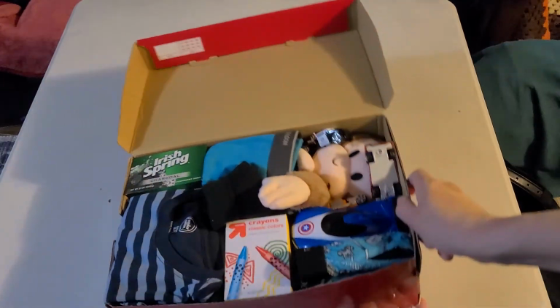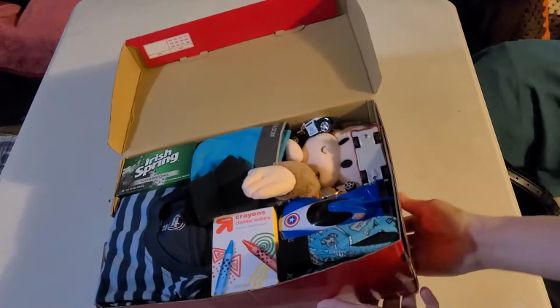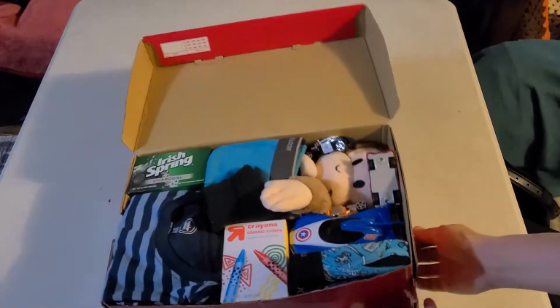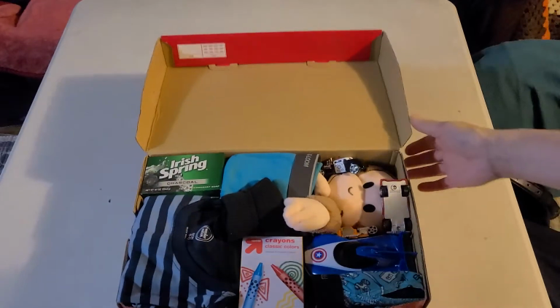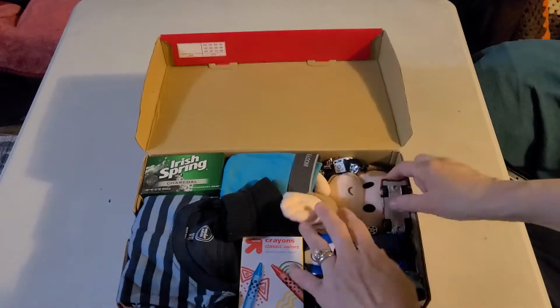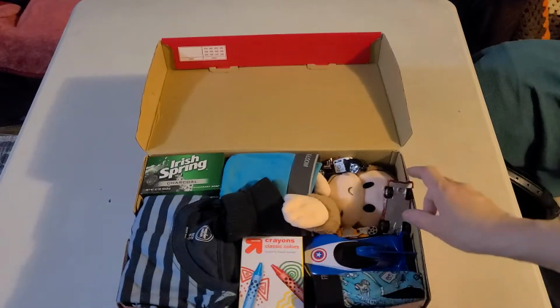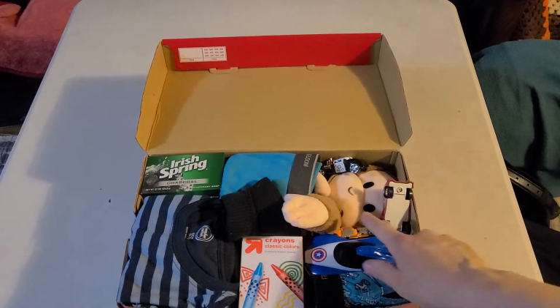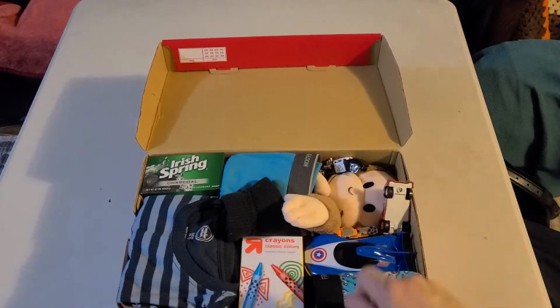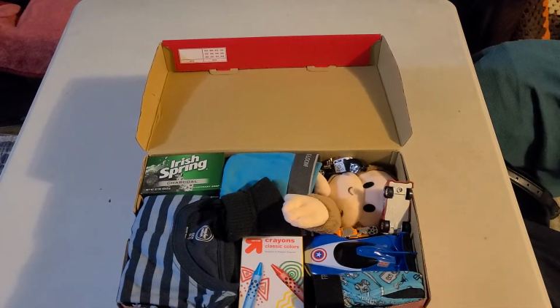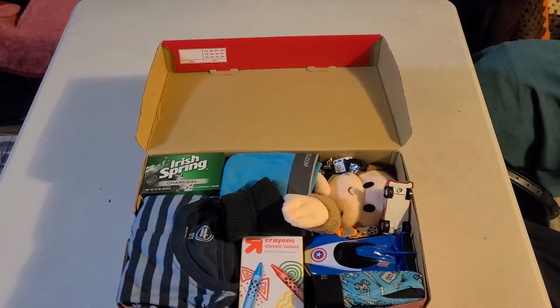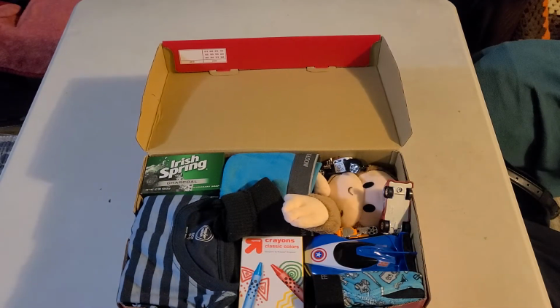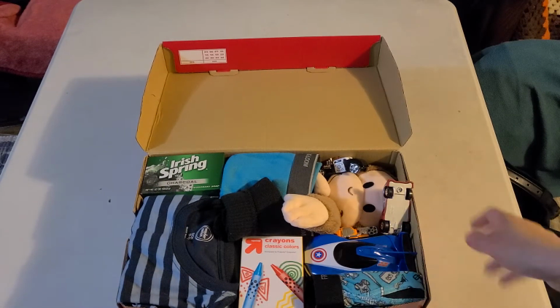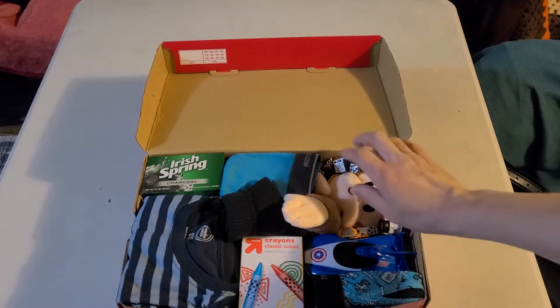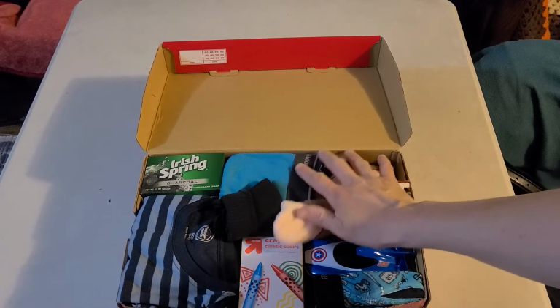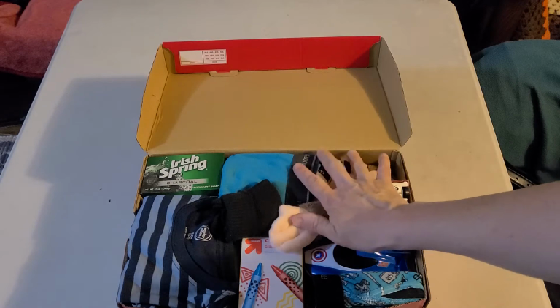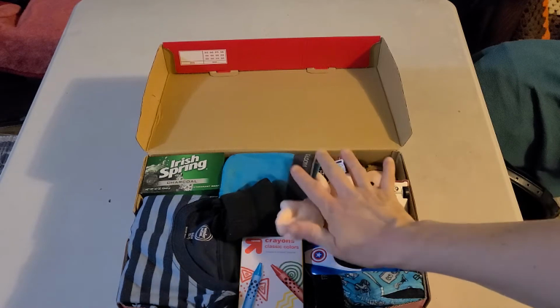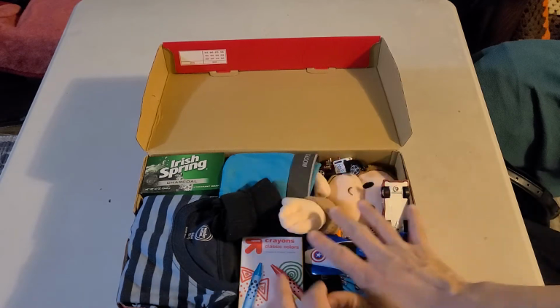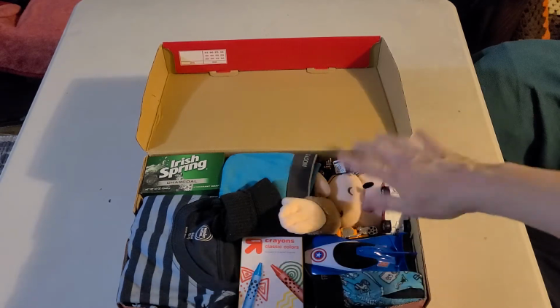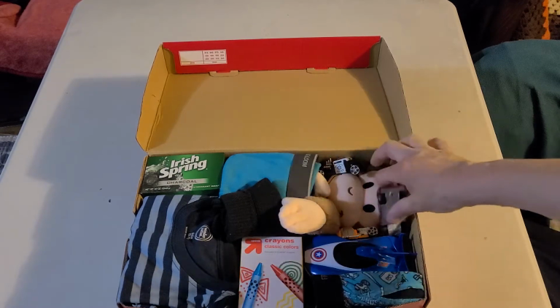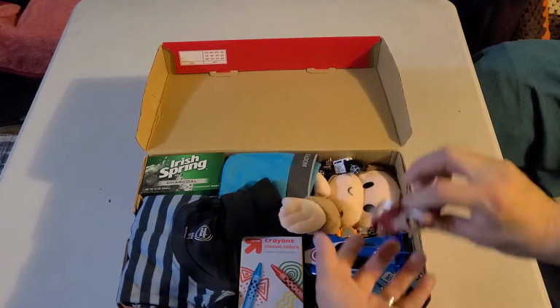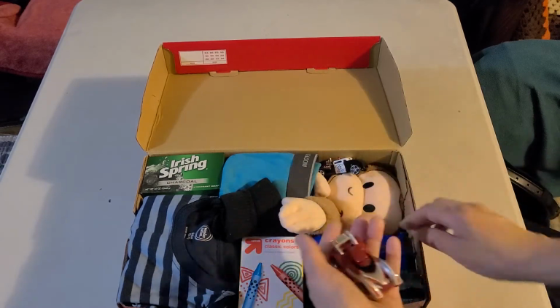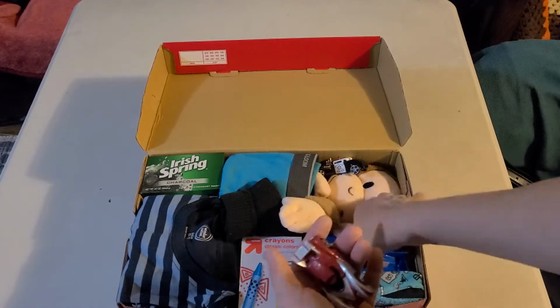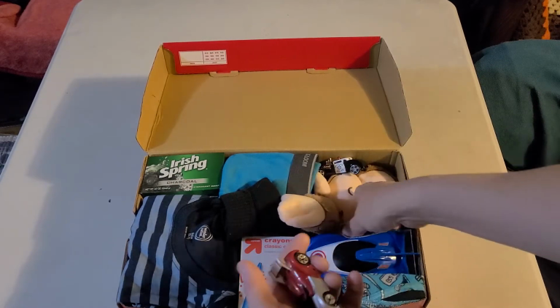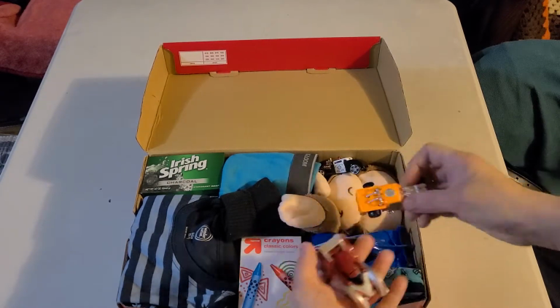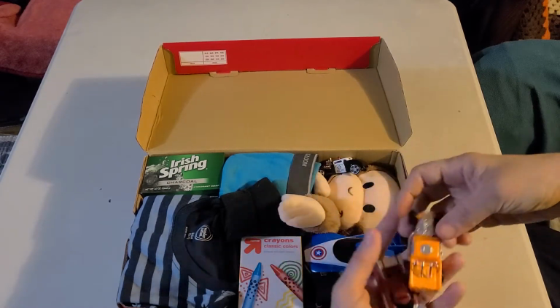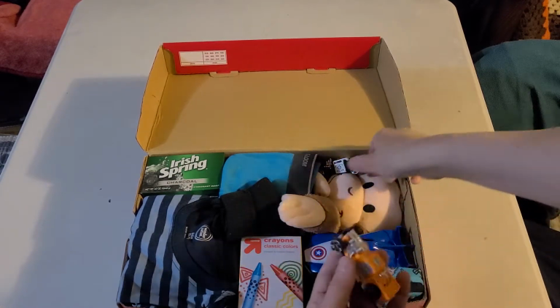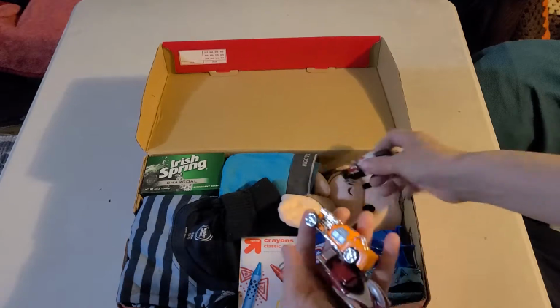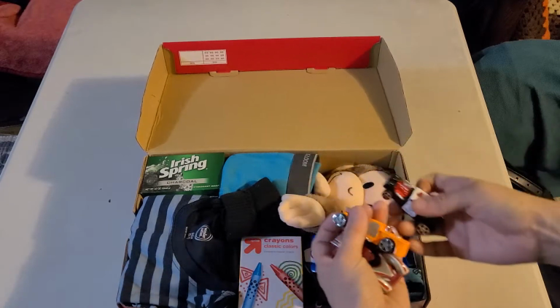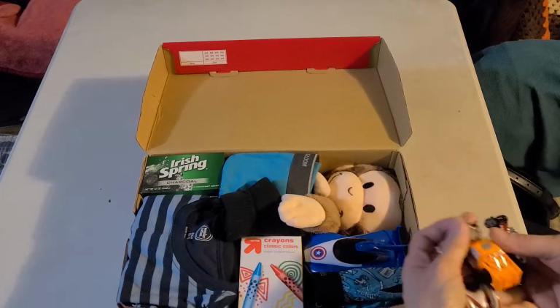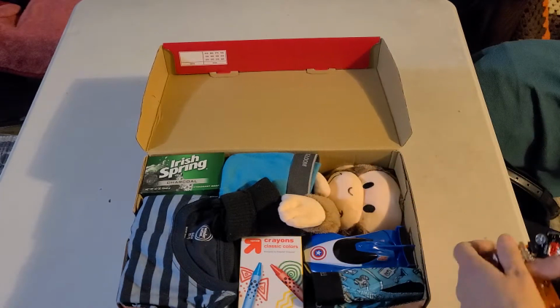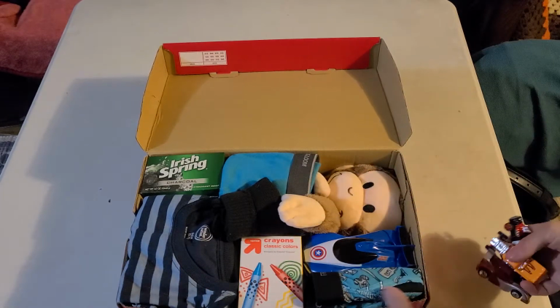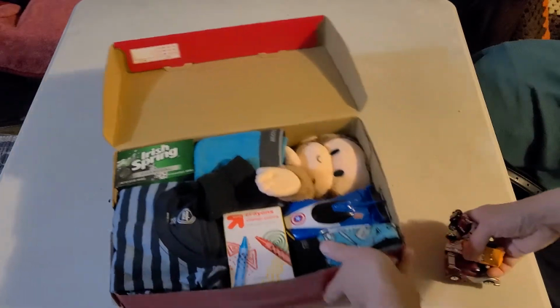You can kind of see Mr. Curious George is hiding in there. I wanted his face to show, but it seemed kind of empty, so I tossed a few more Hot Wheels in at the last minute. So he's got some Hot Wheels cars there on top of George.